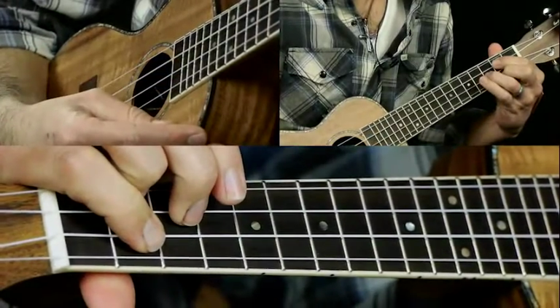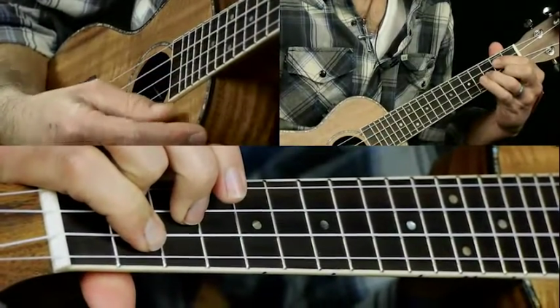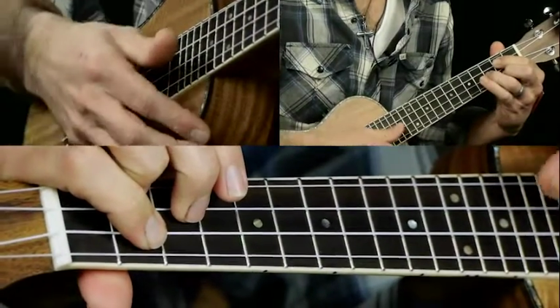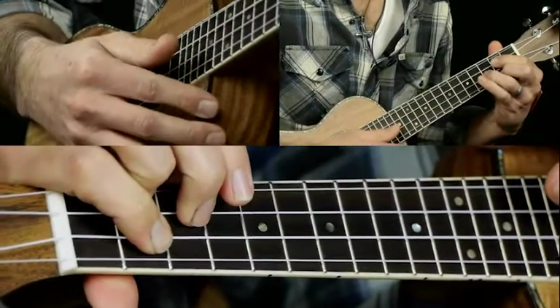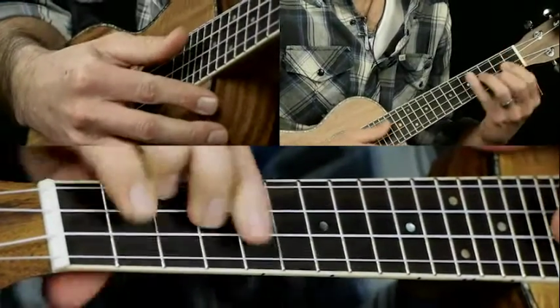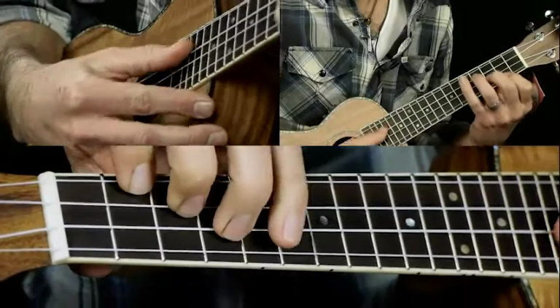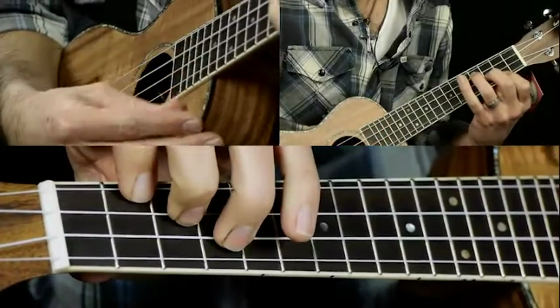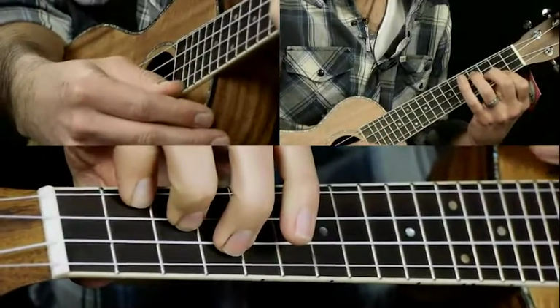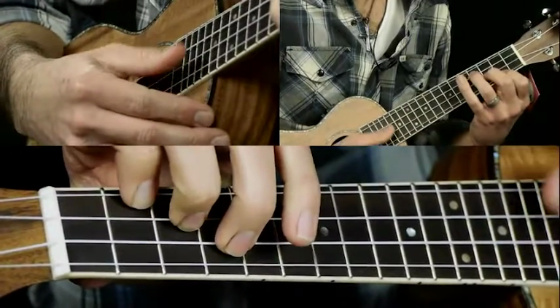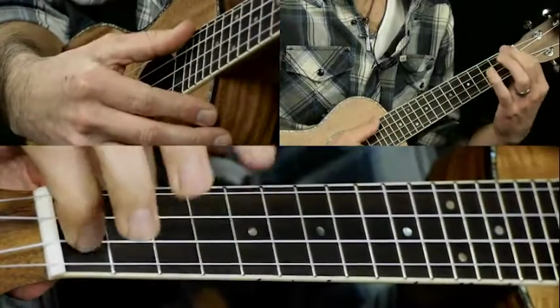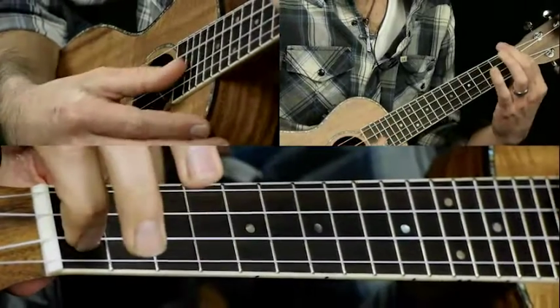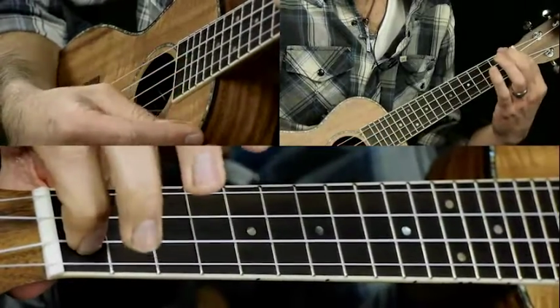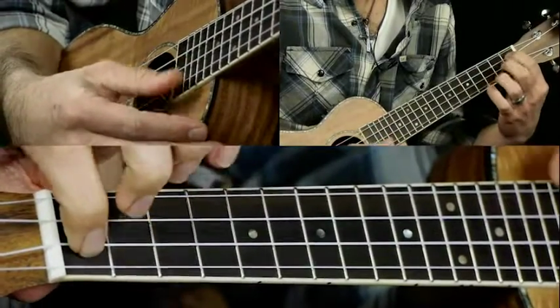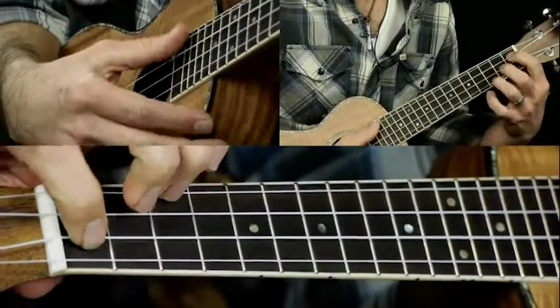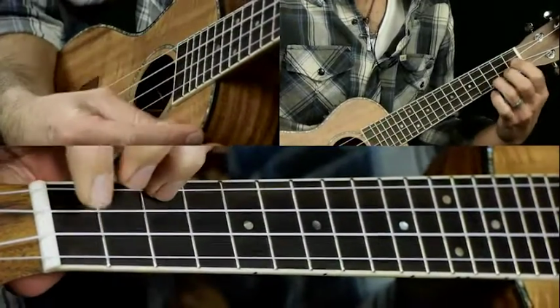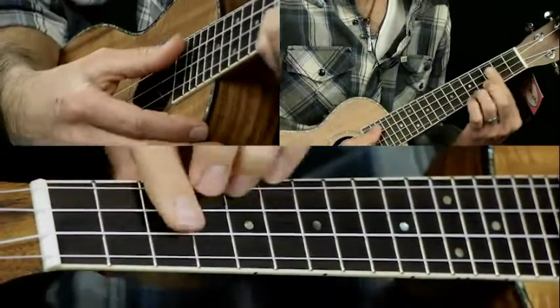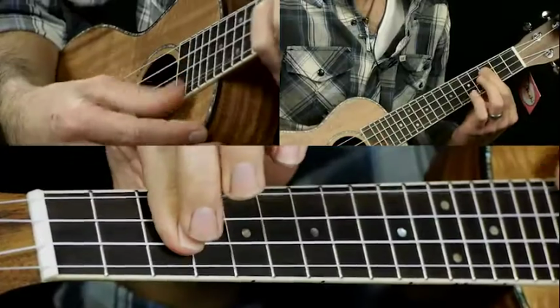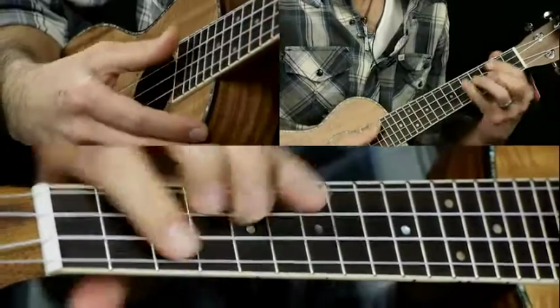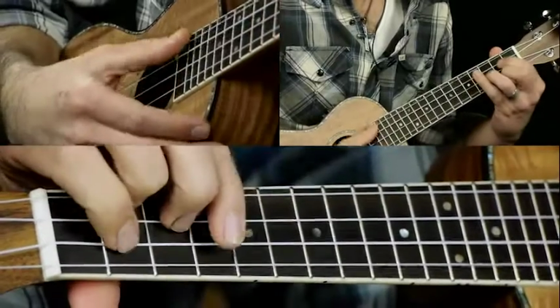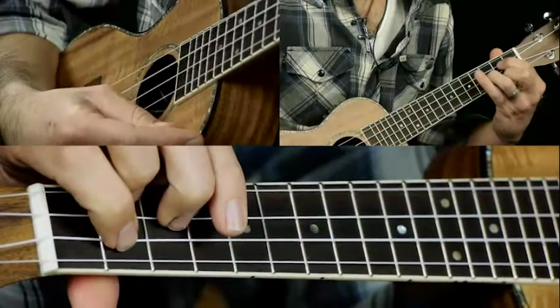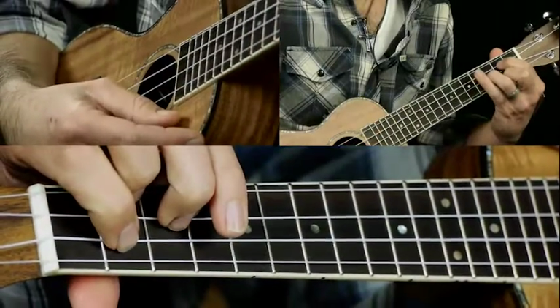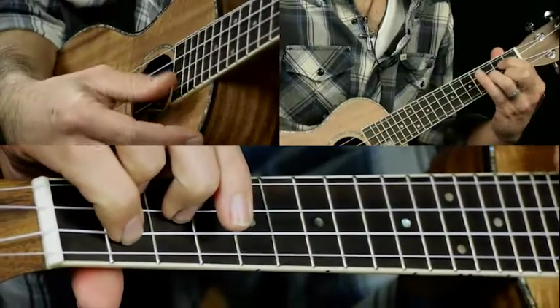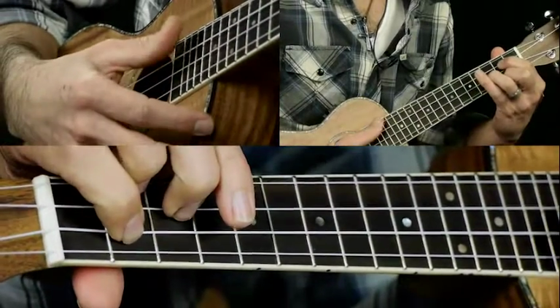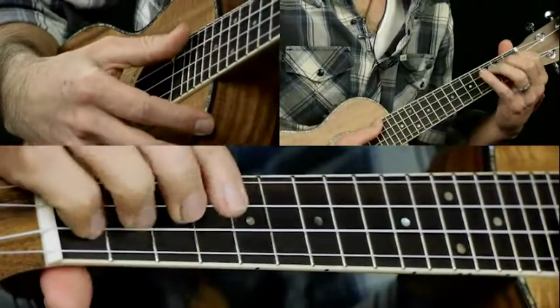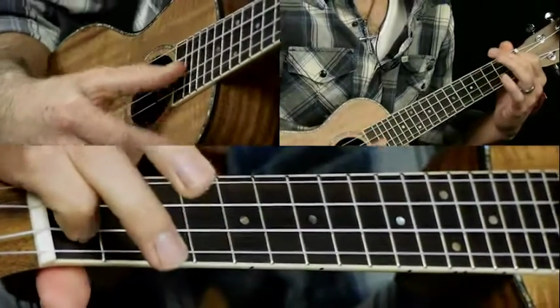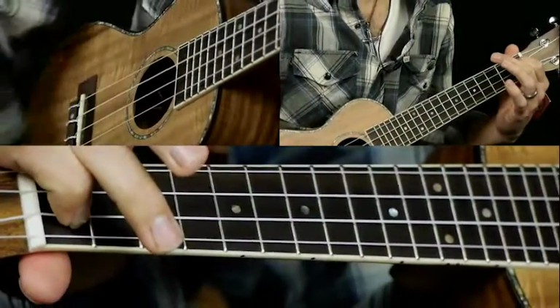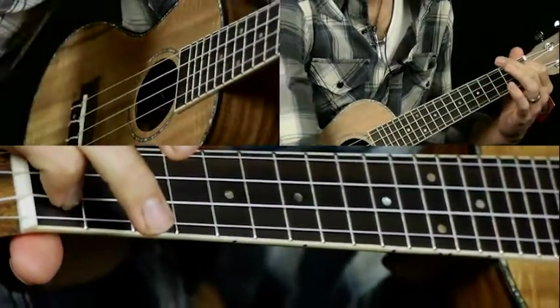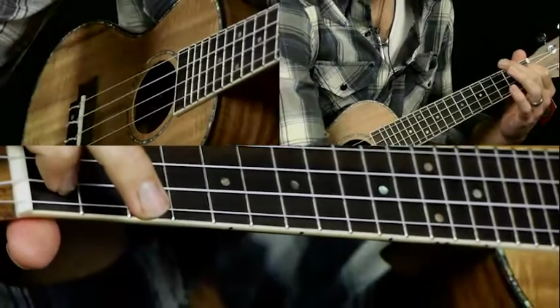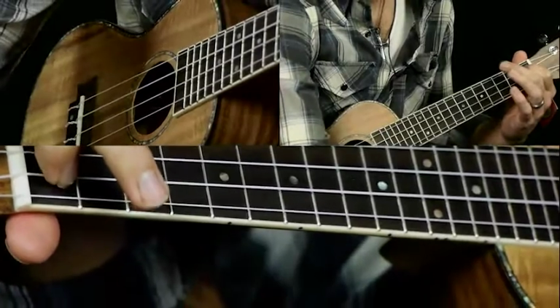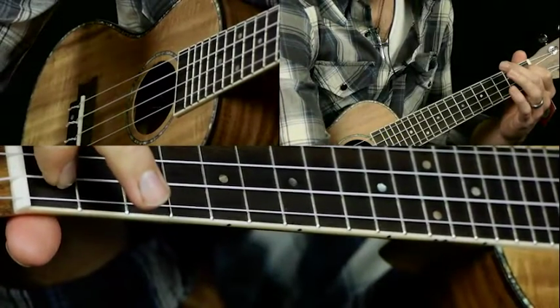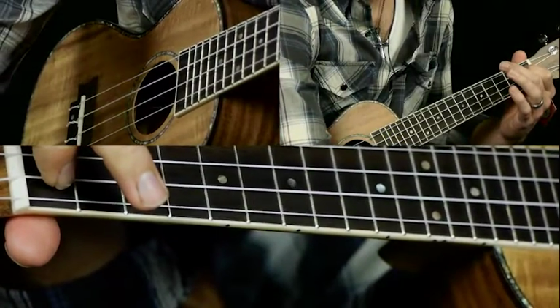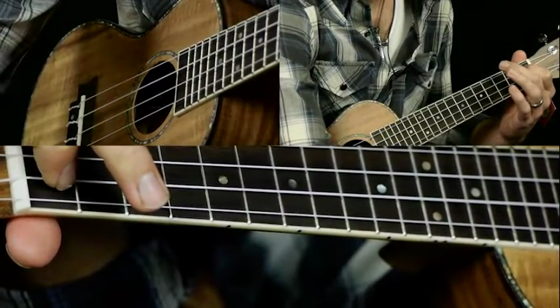And then you do that same thing again: E minor, A7, C, C minor, G. Then you go to A7.